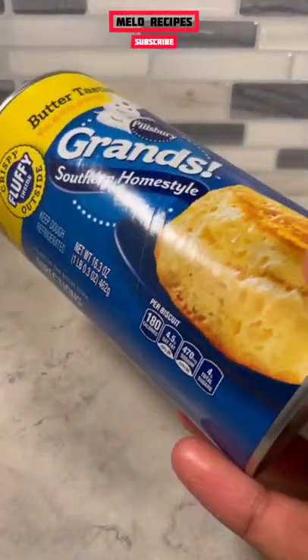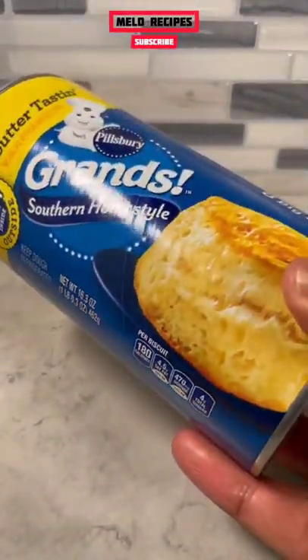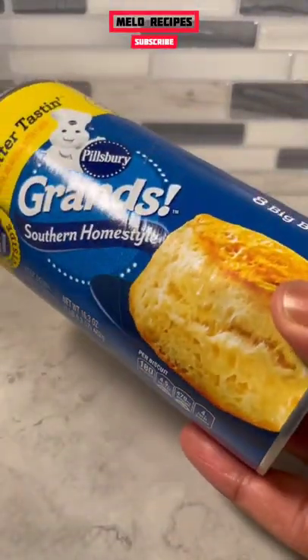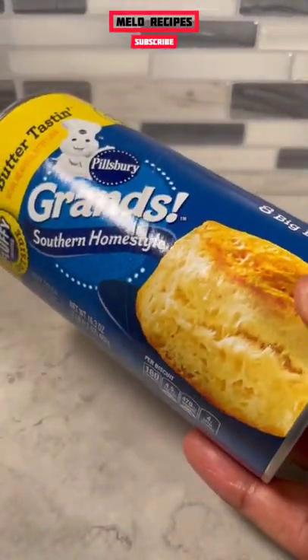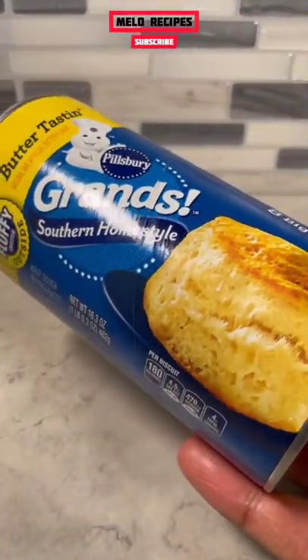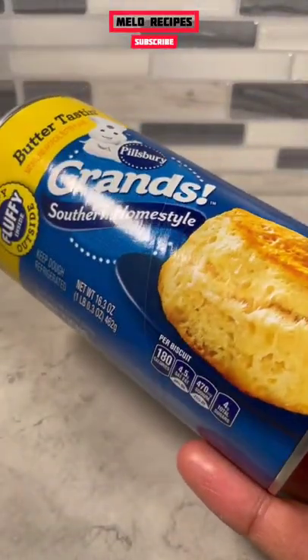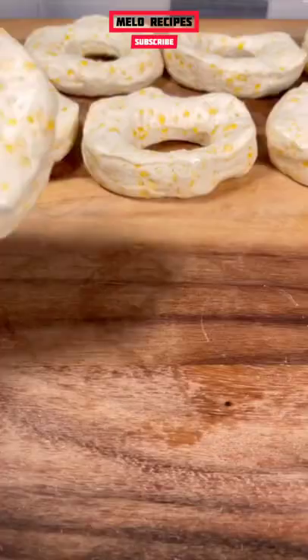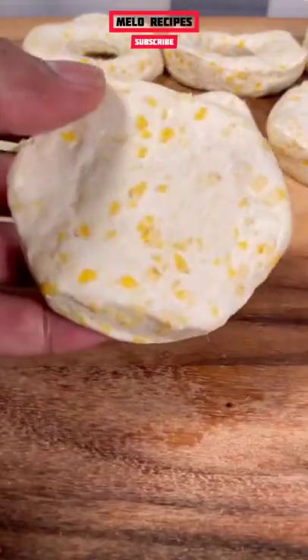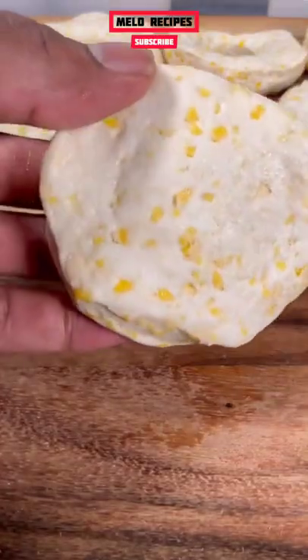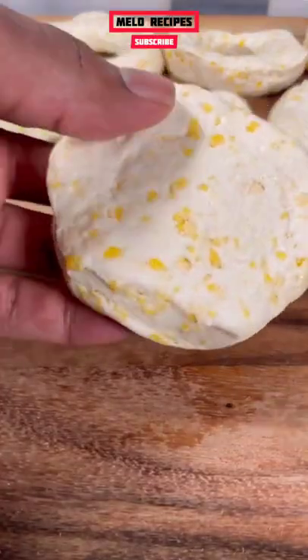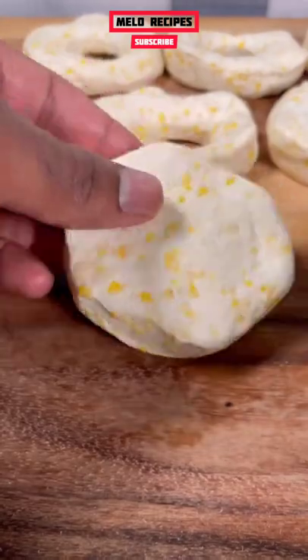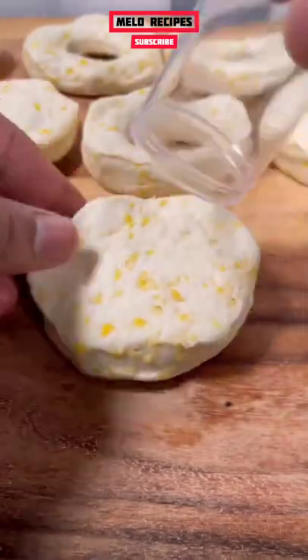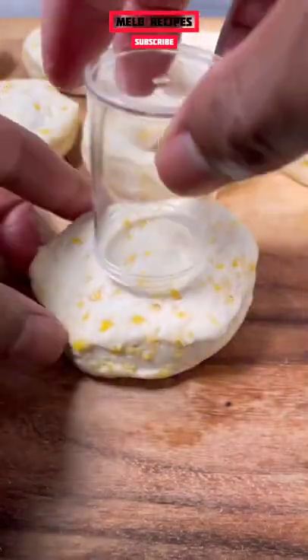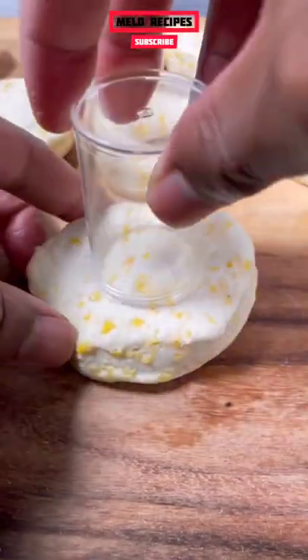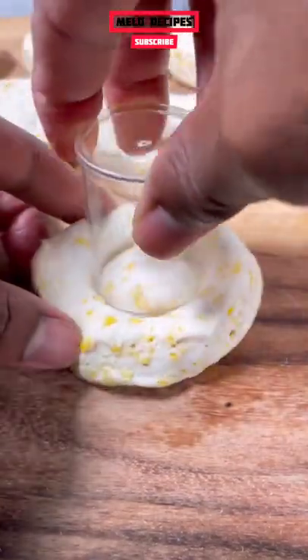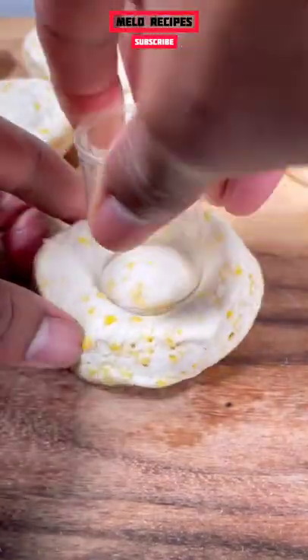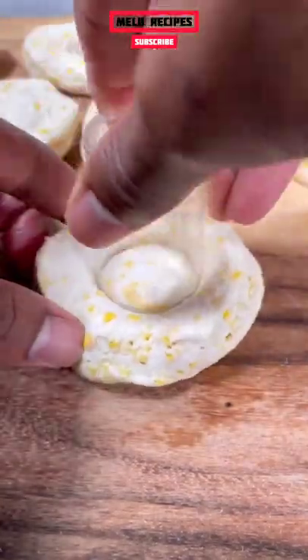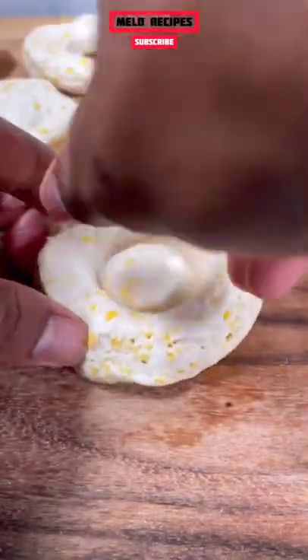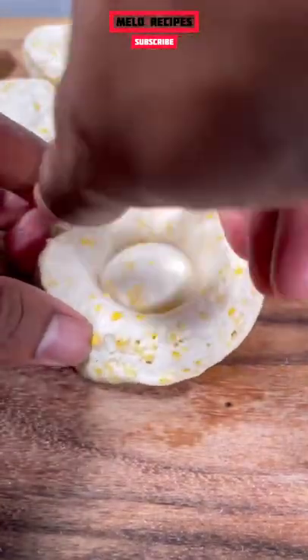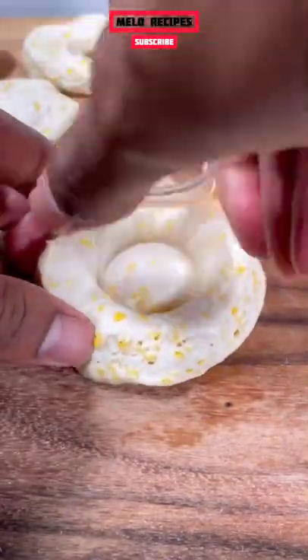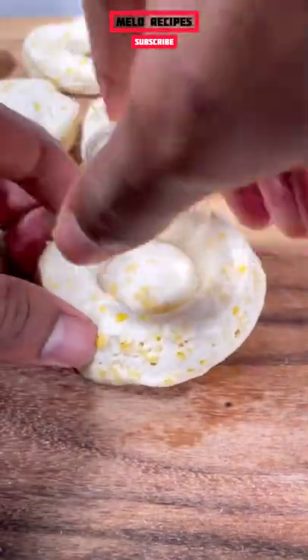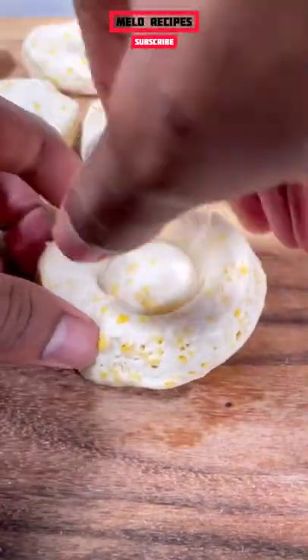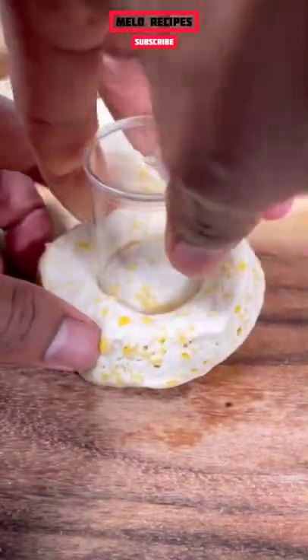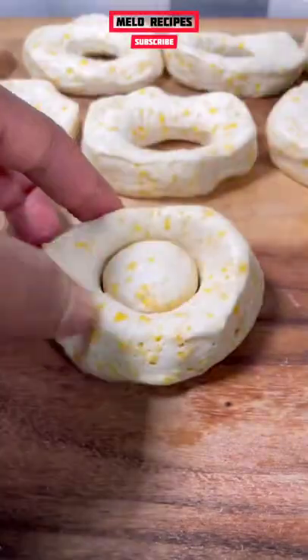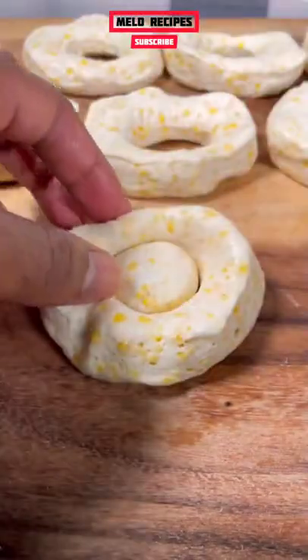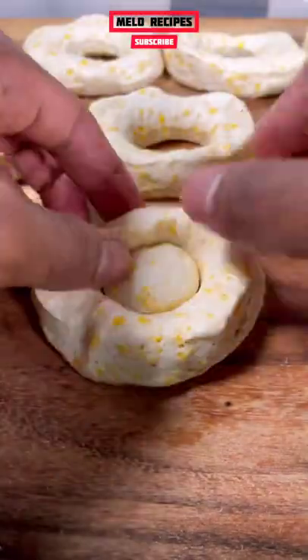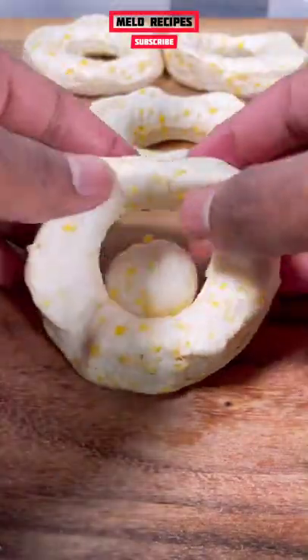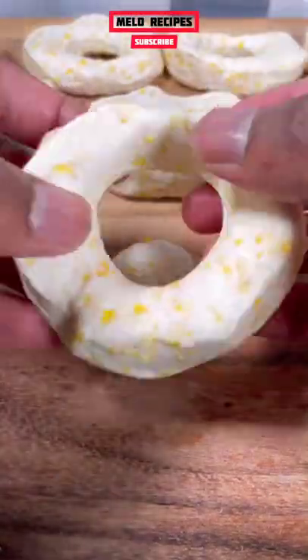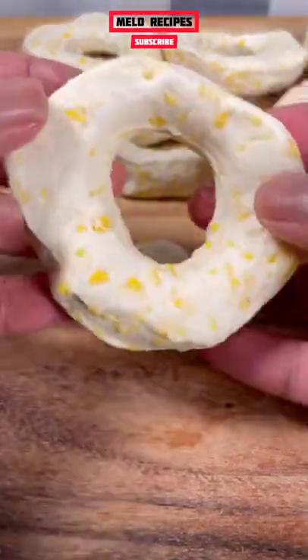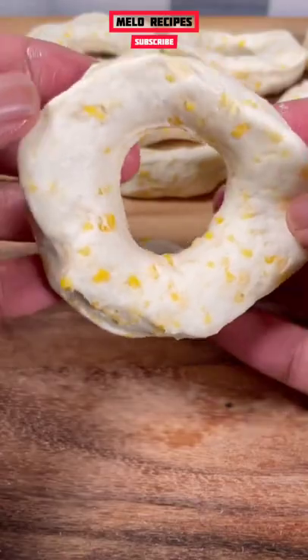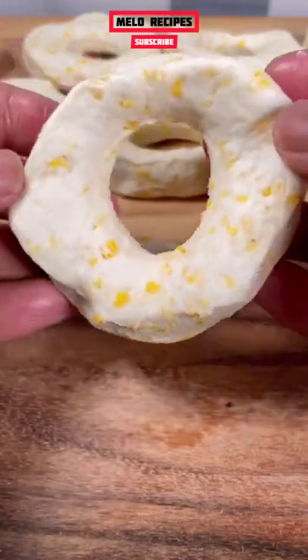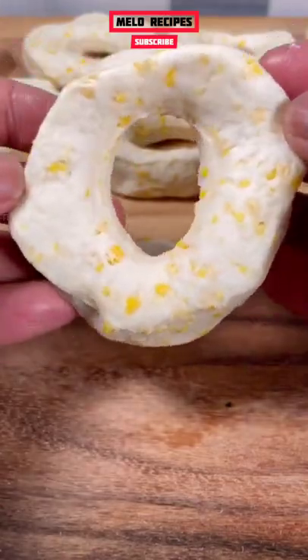We're going to start with some biscuits. These are the ones that I'm using. We're going to cut about an inch wide circle in the biscuits. They should be about this size.